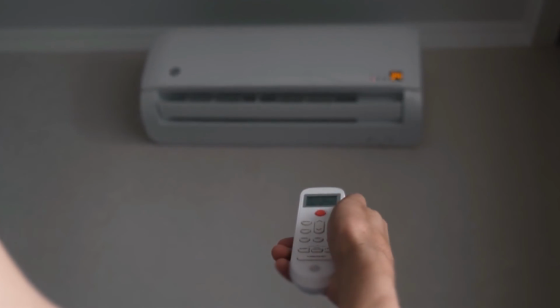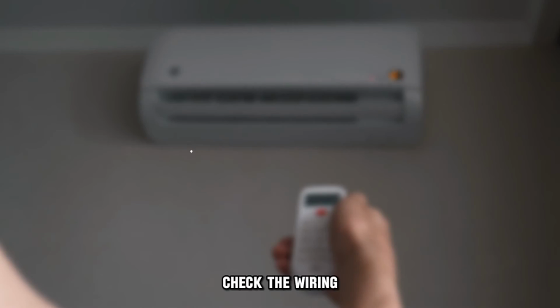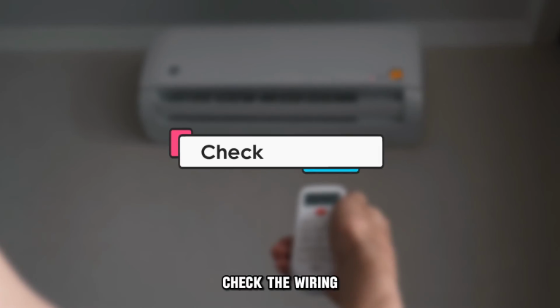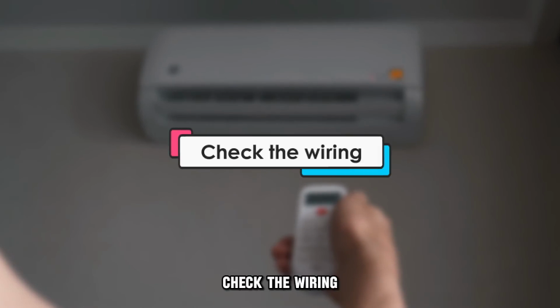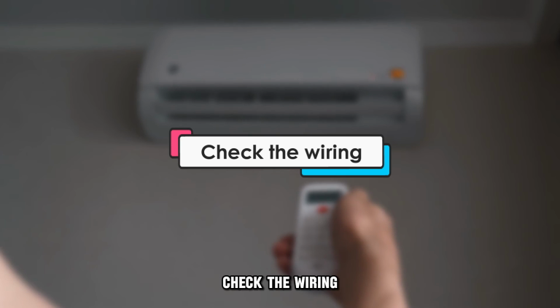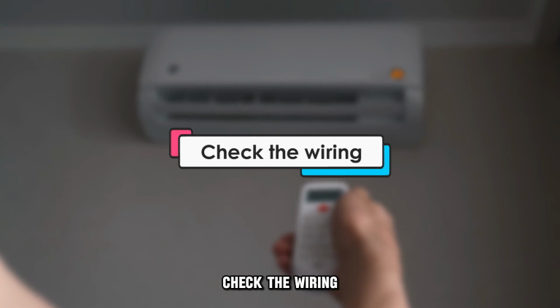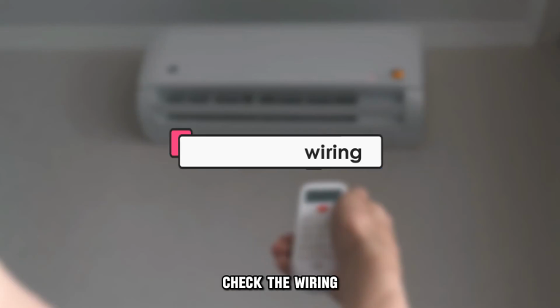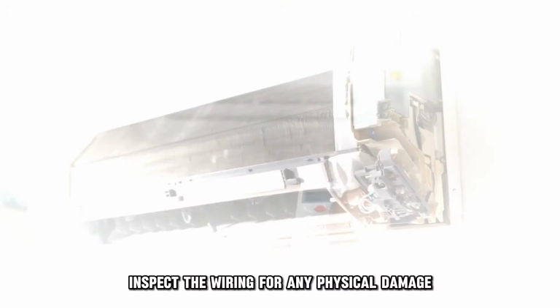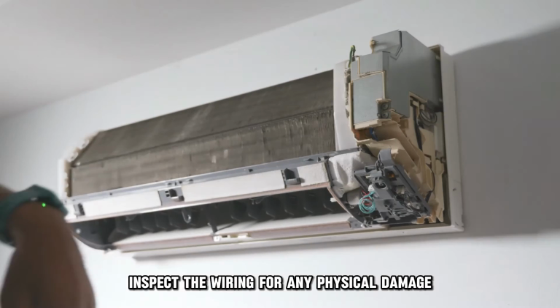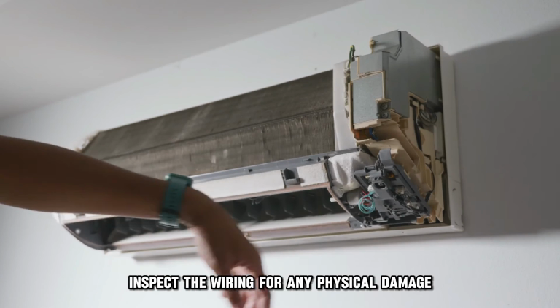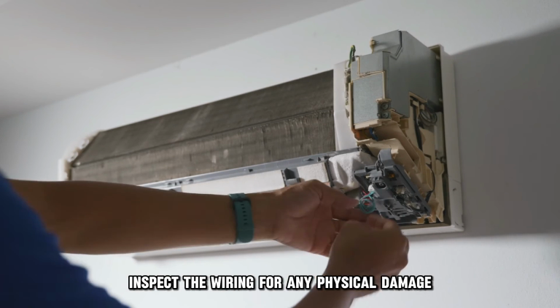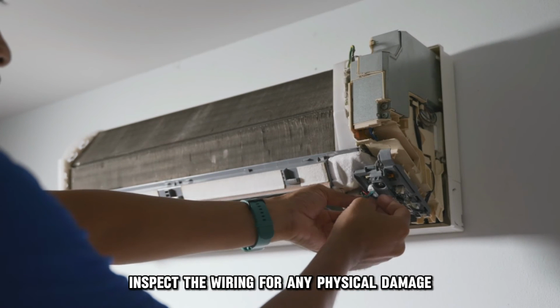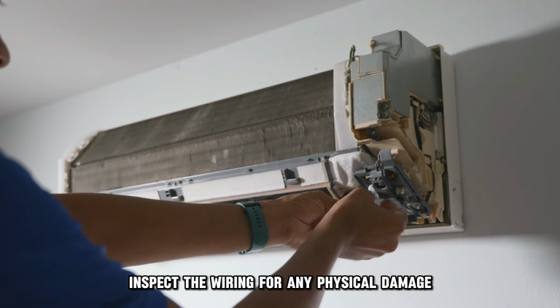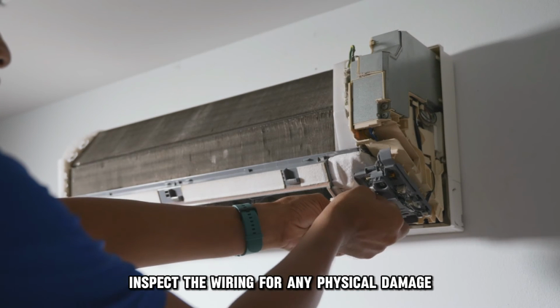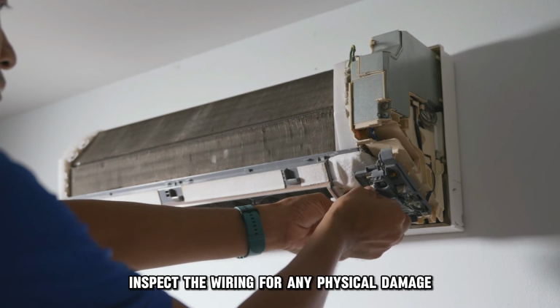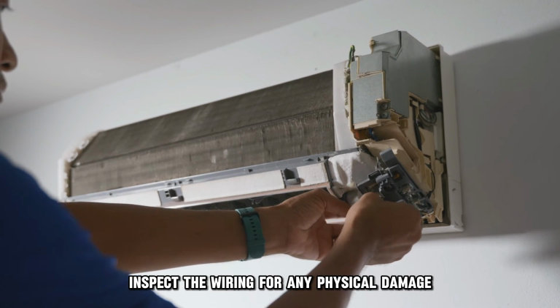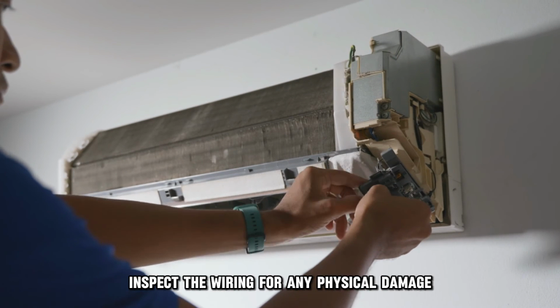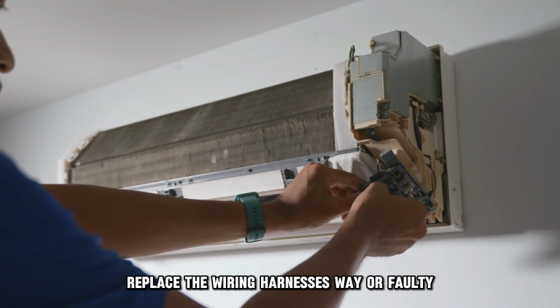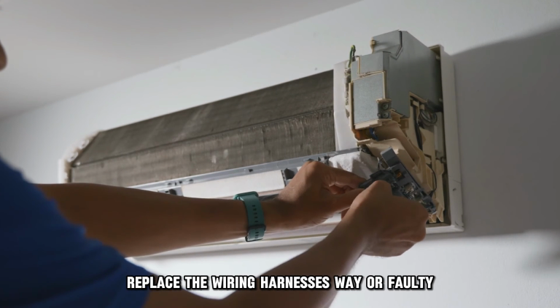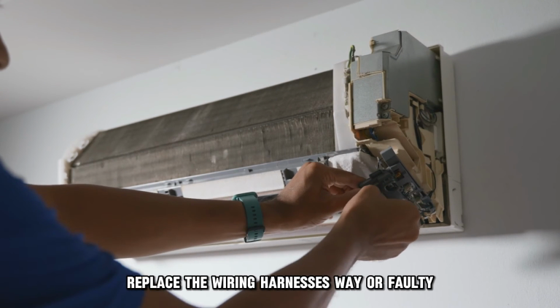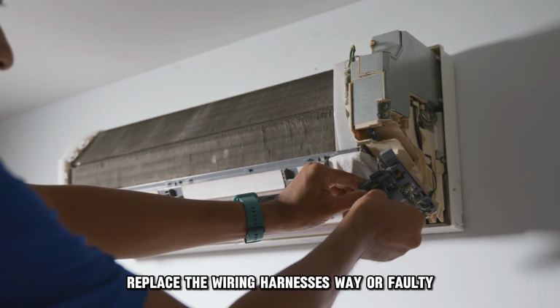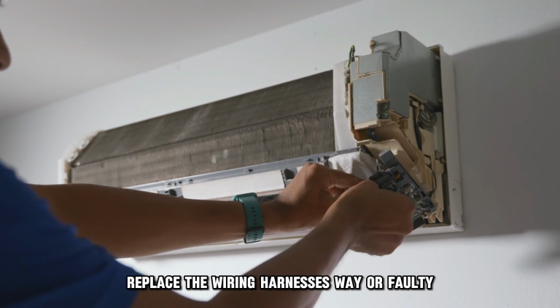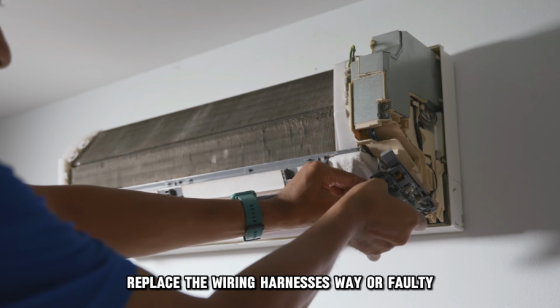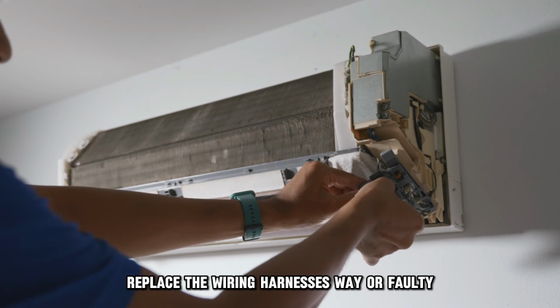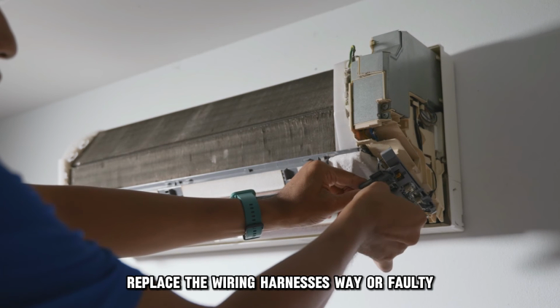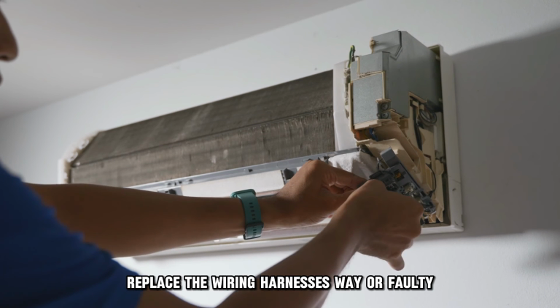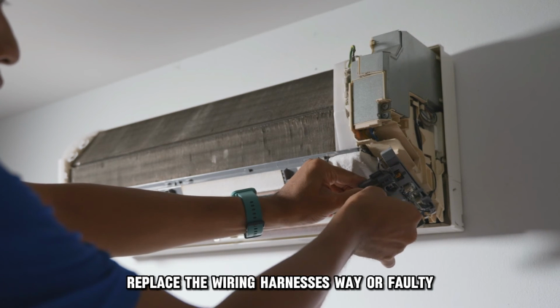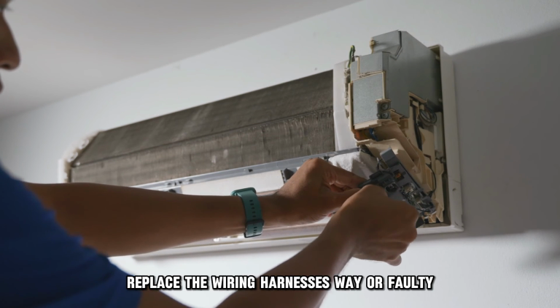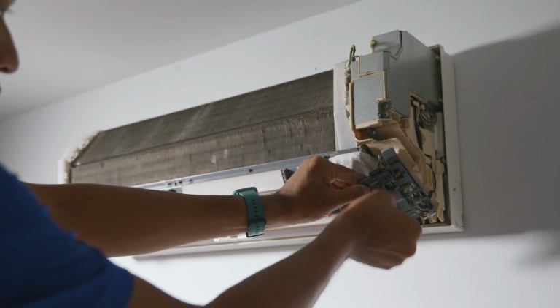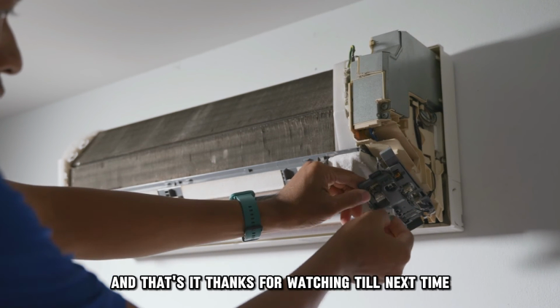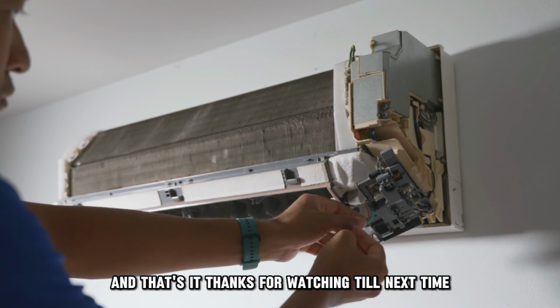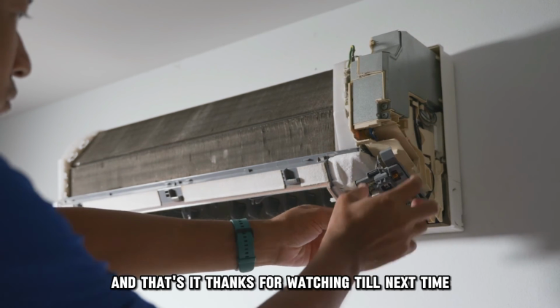Check the wiring. Inspect the wiring for any physical damage. Replace the wiring harnesses where faulty. And that's it!